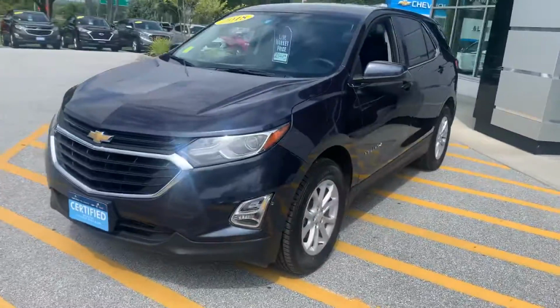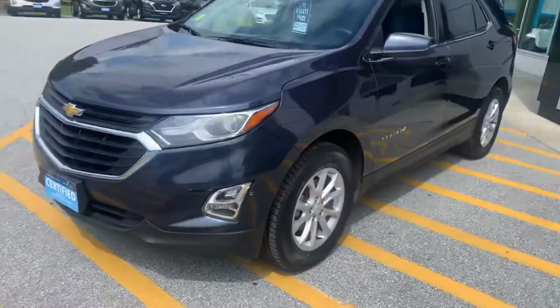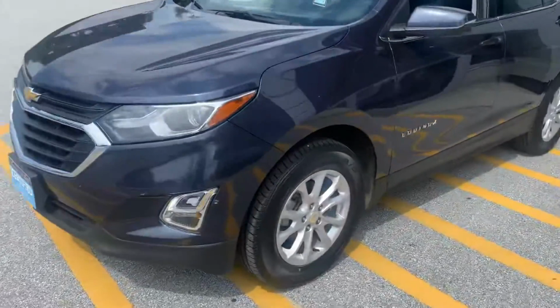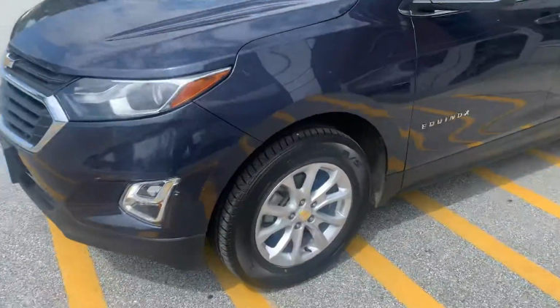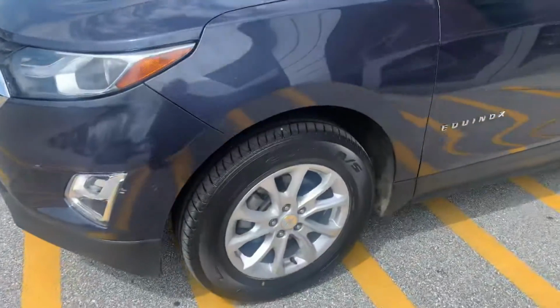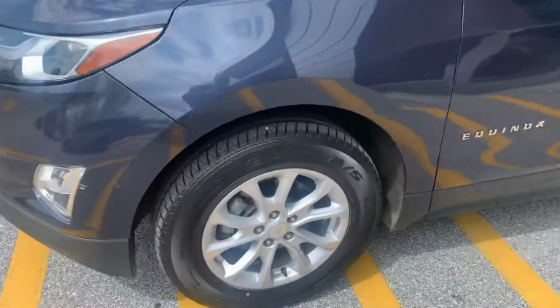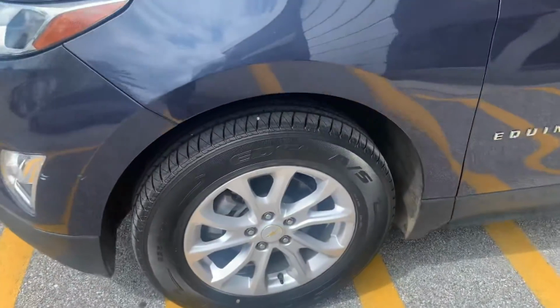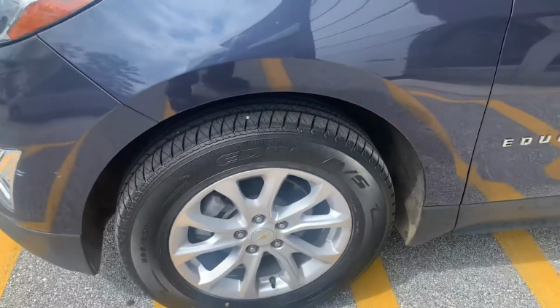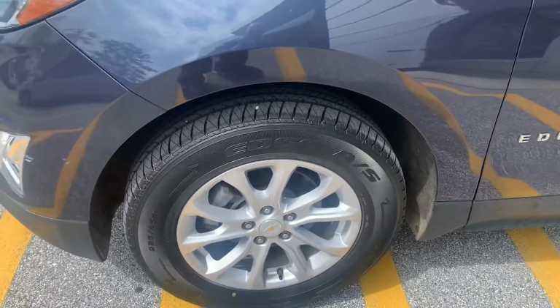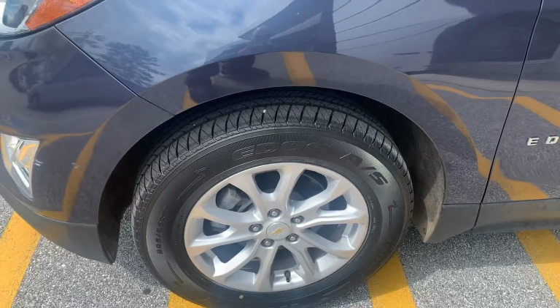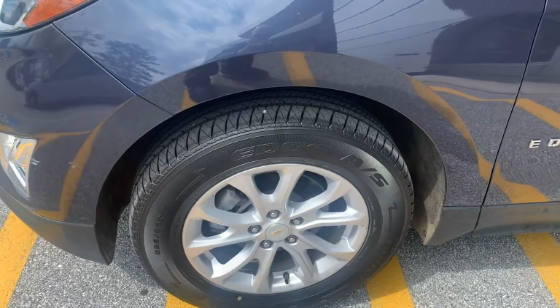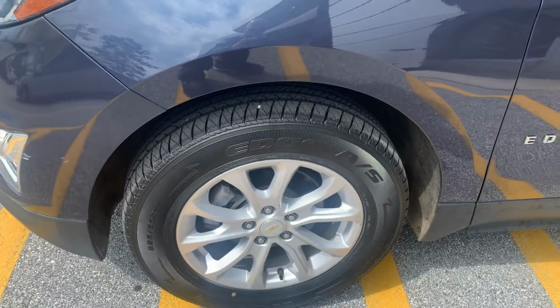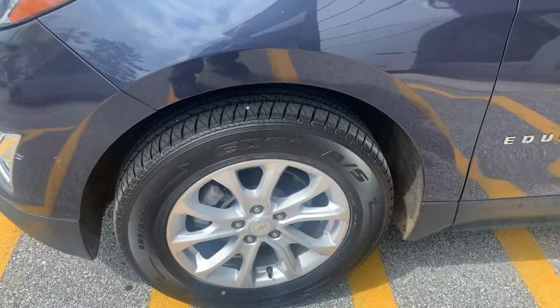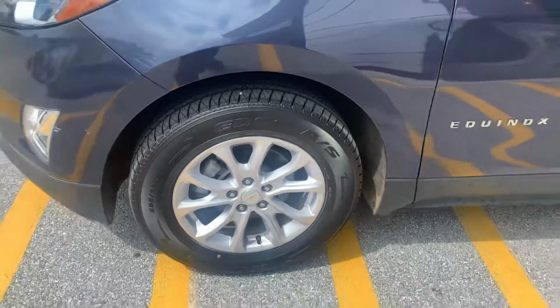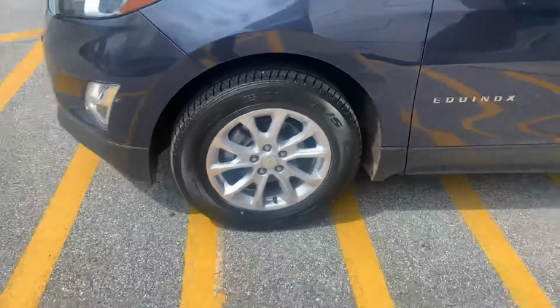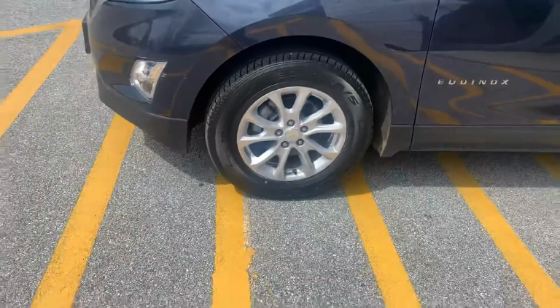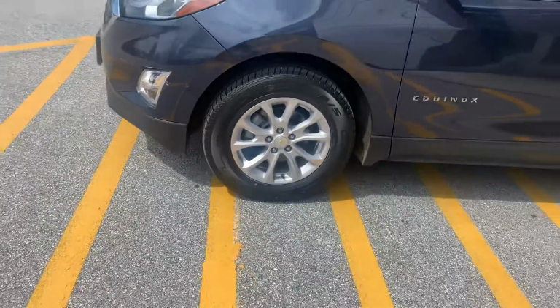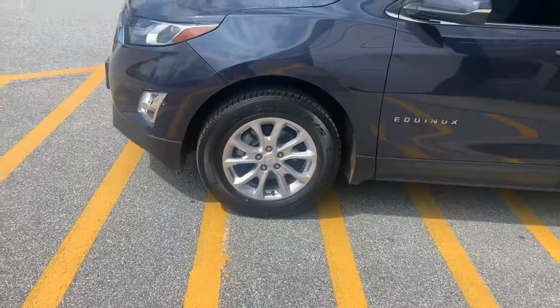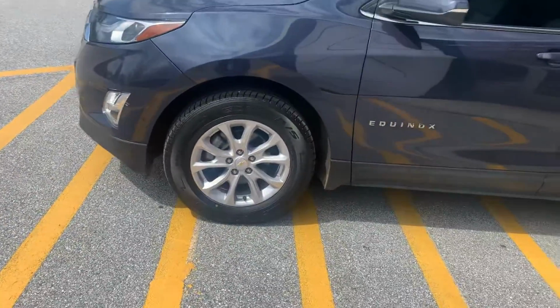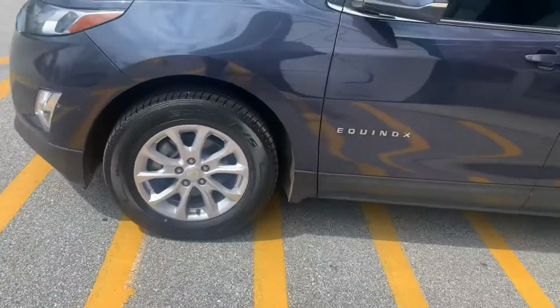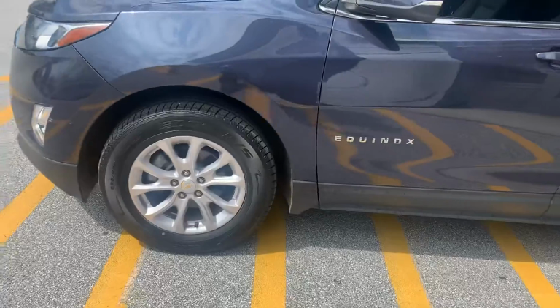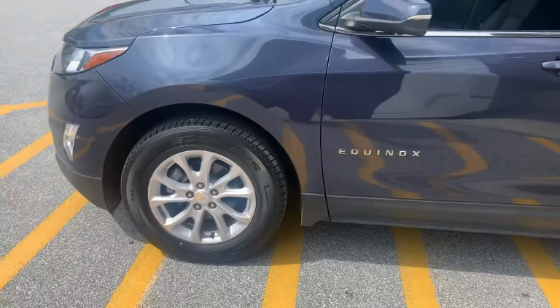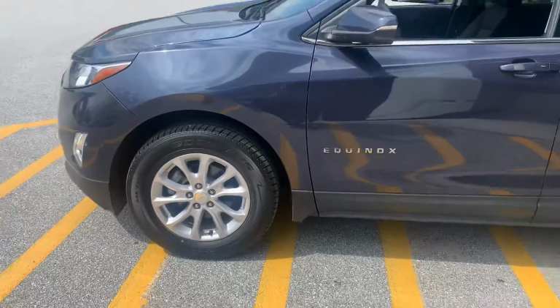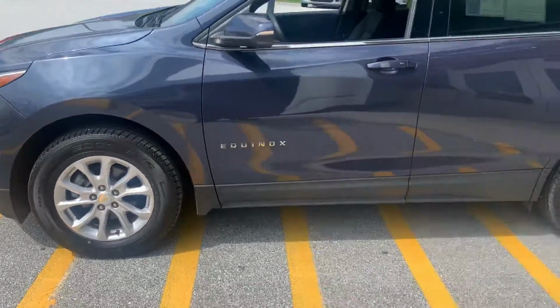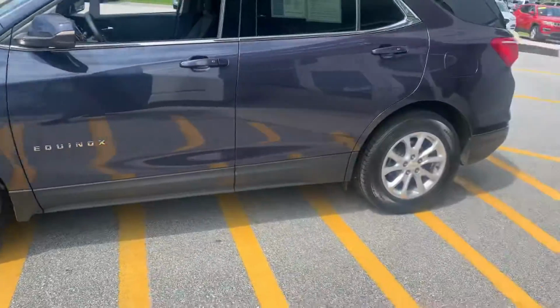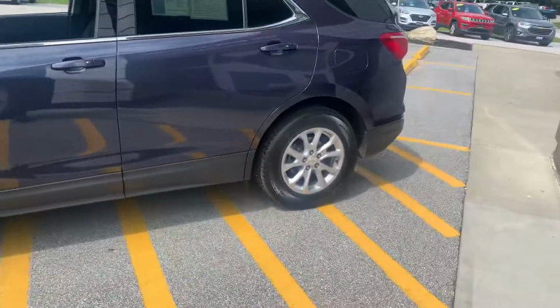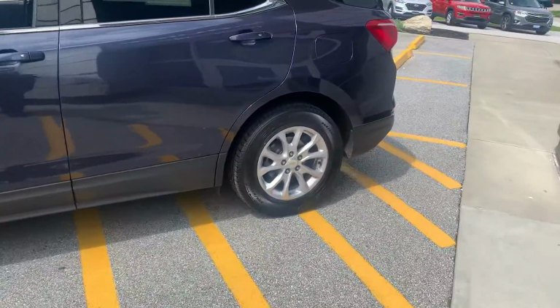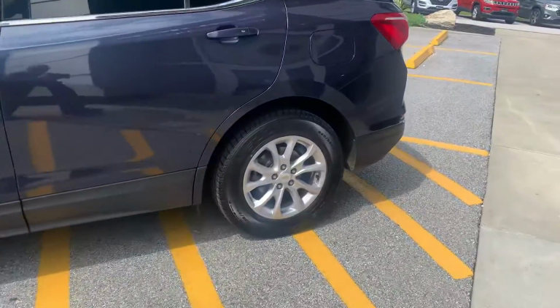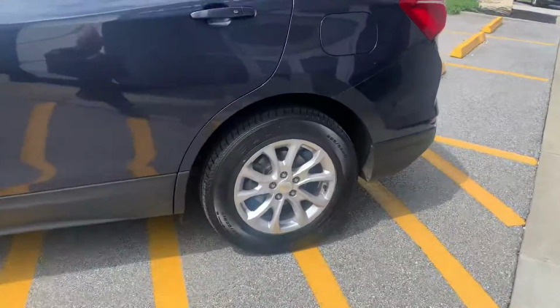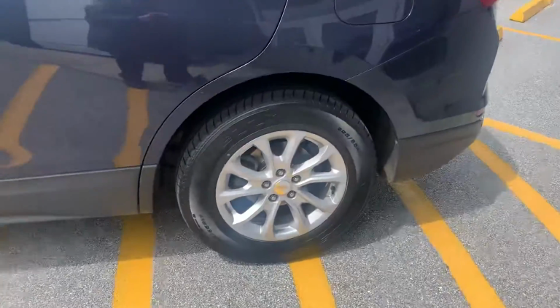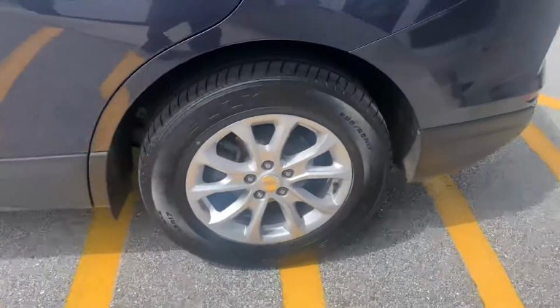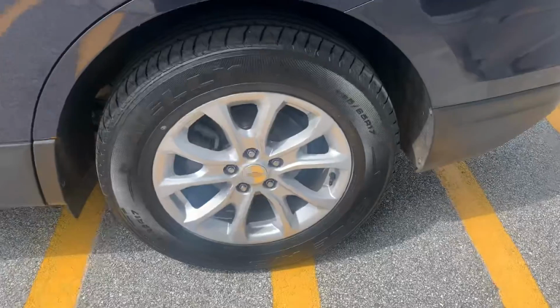Incredible vehicle. Has roughly about 36,000 miles on it. Beautiful stone blue metallic. Kelly Edge all-season tires that look practically brand new. Brakes and pads also look very new, if not brand new — front and rear as well.